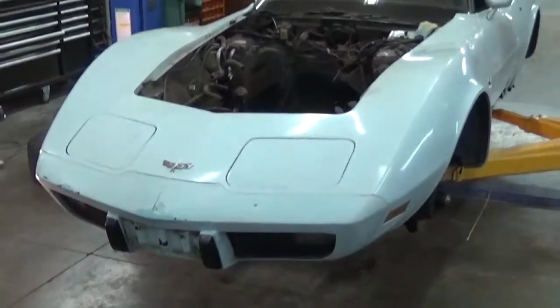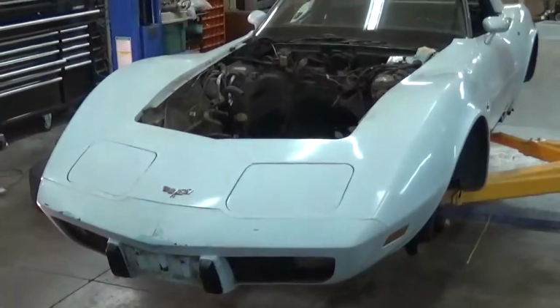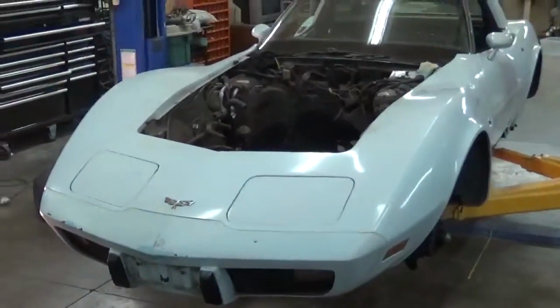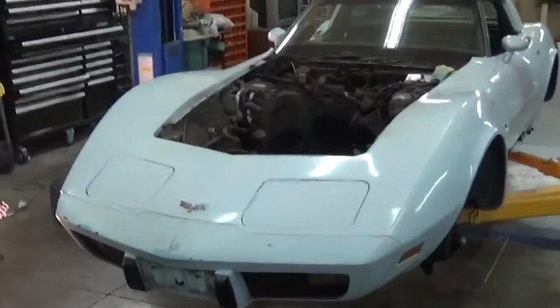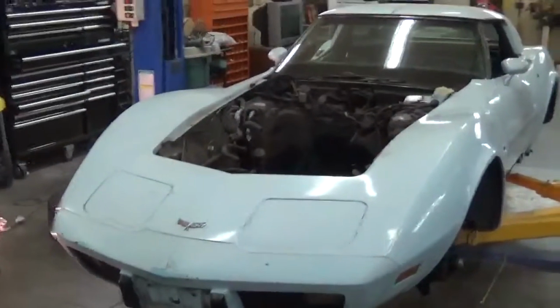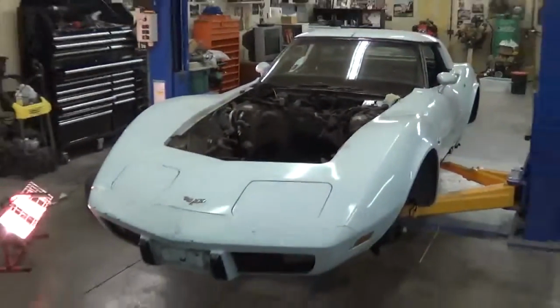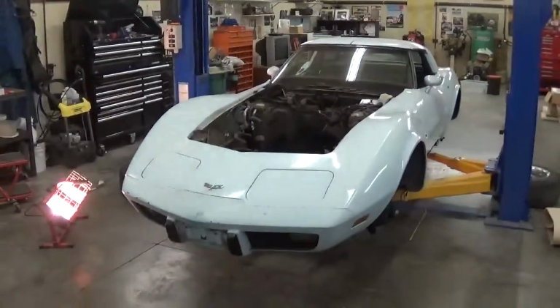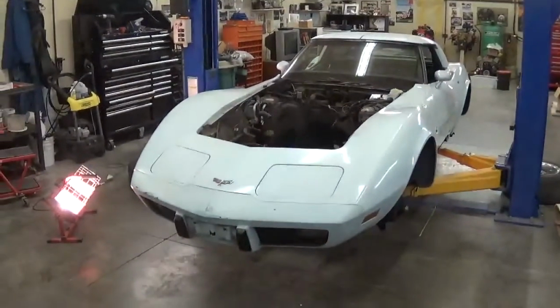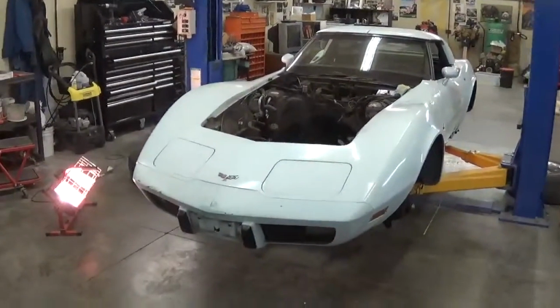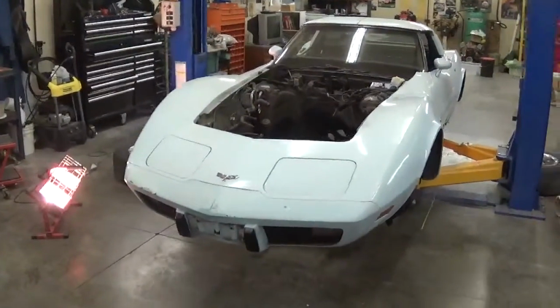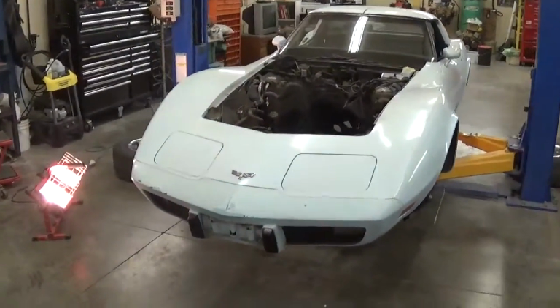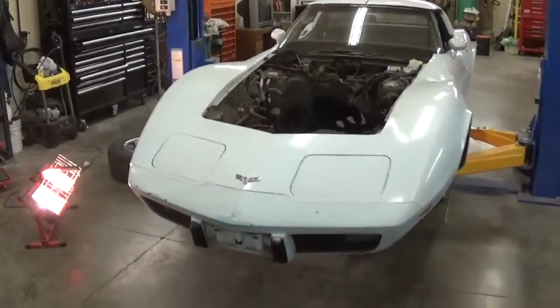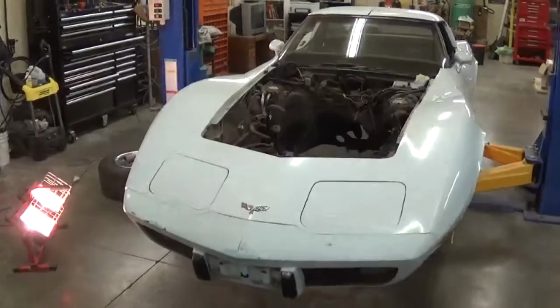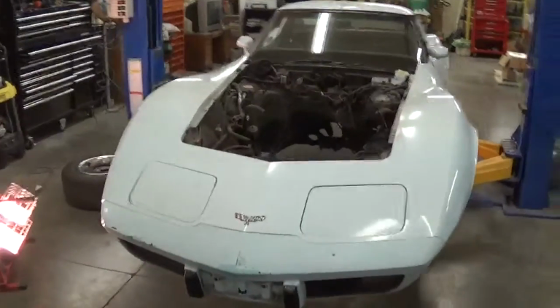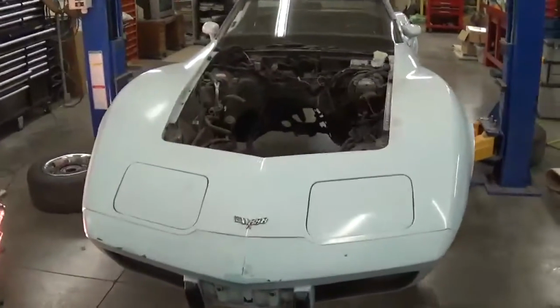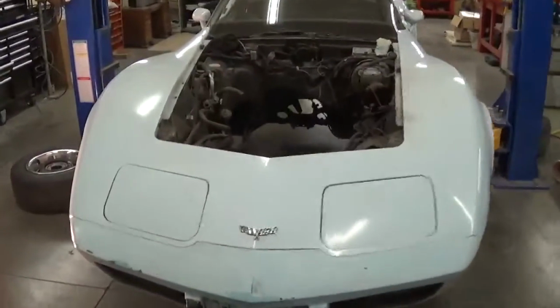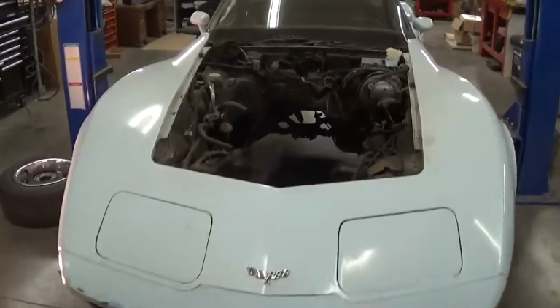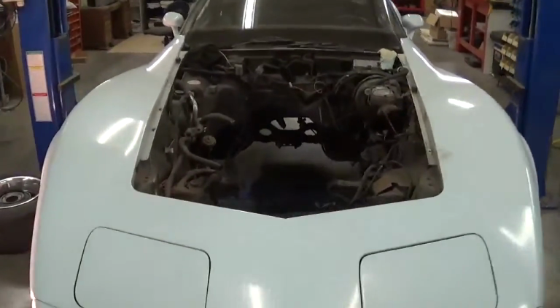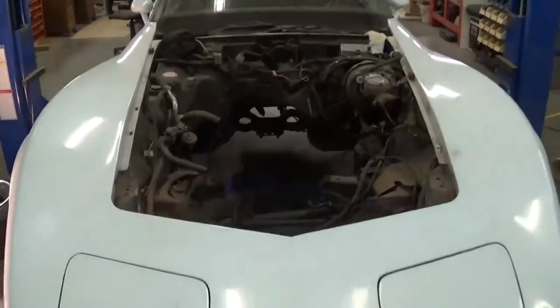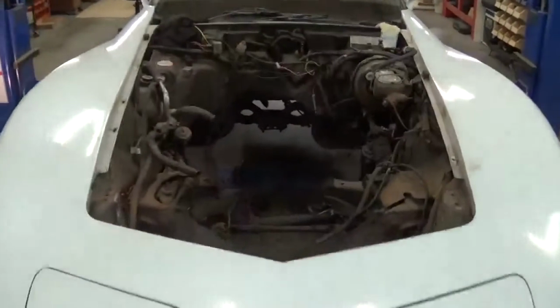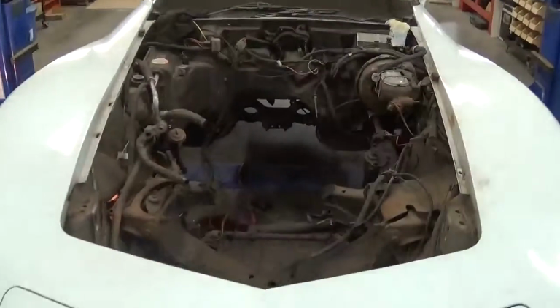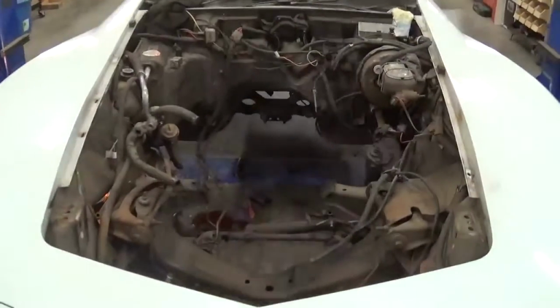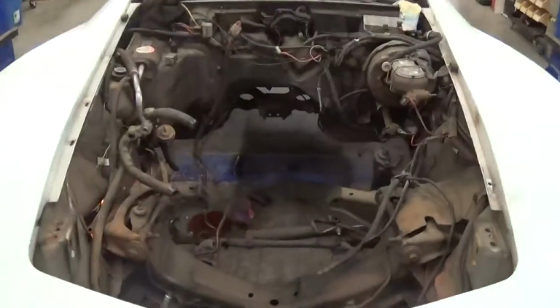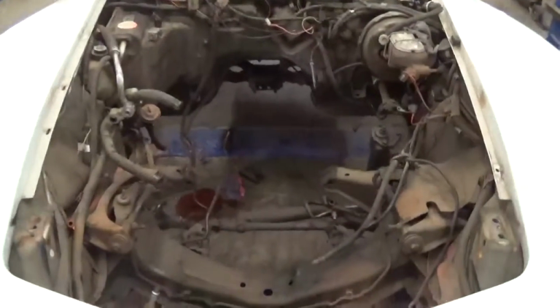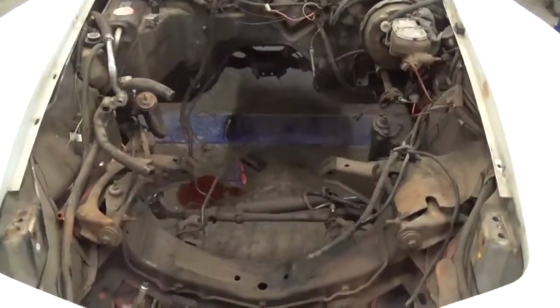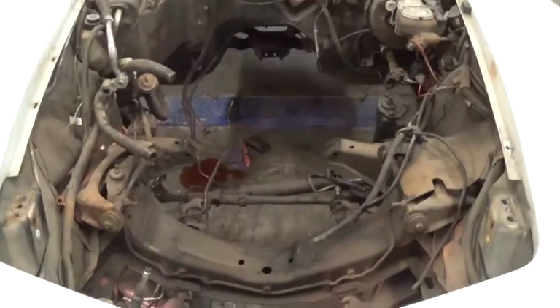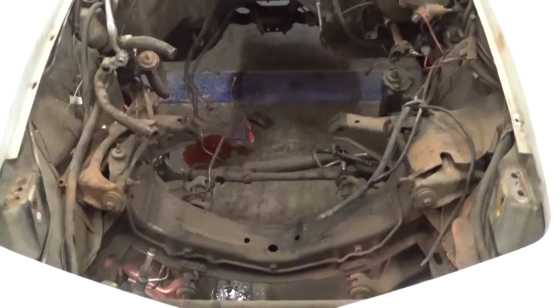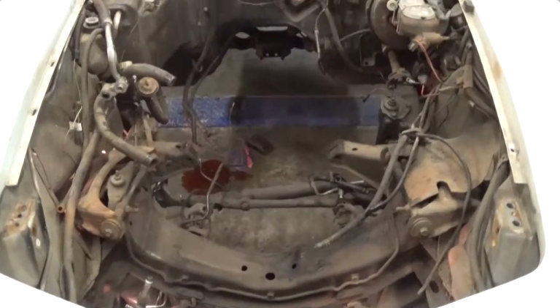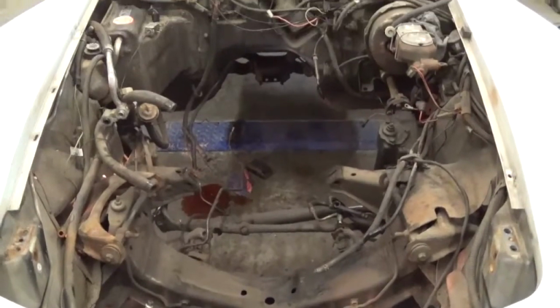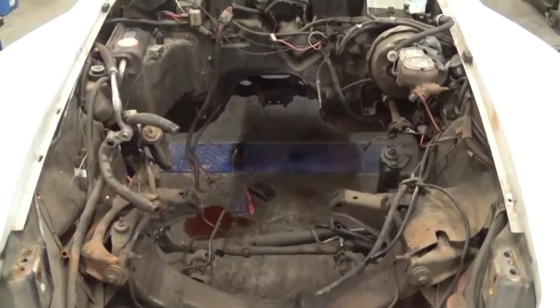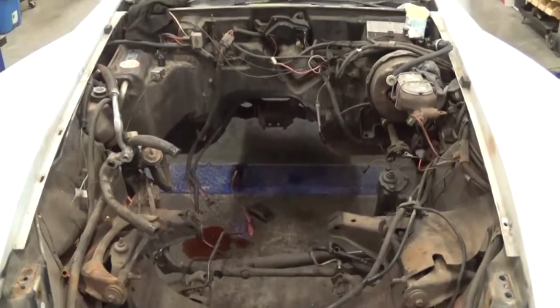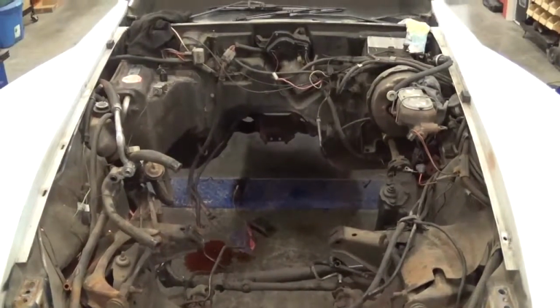This is a quick follow-up on the engine and tranny pull out of the vat. So now the work begins — got to start cleaning all this up.